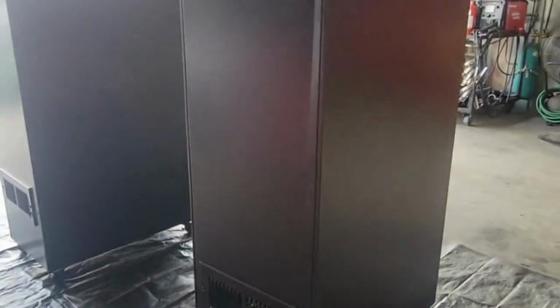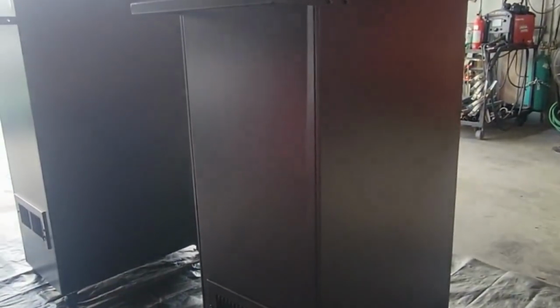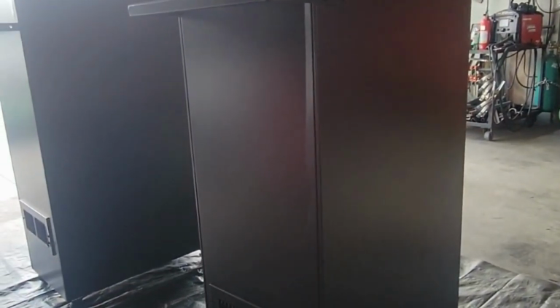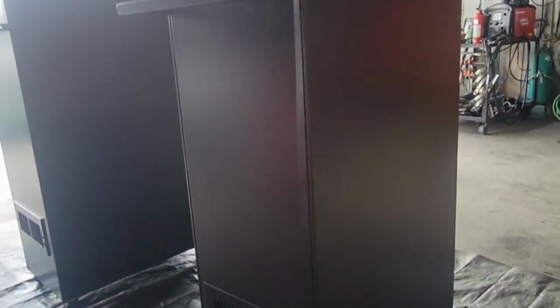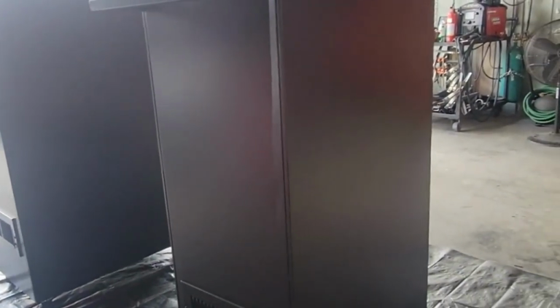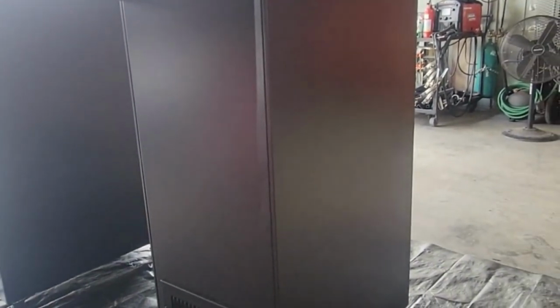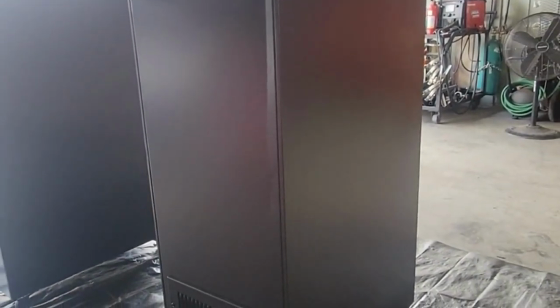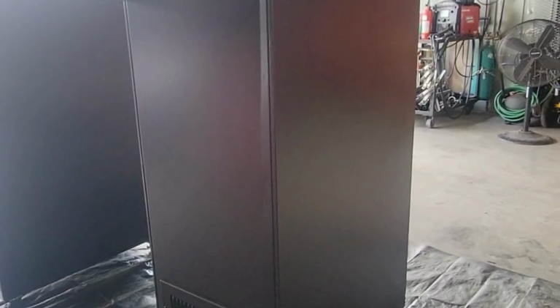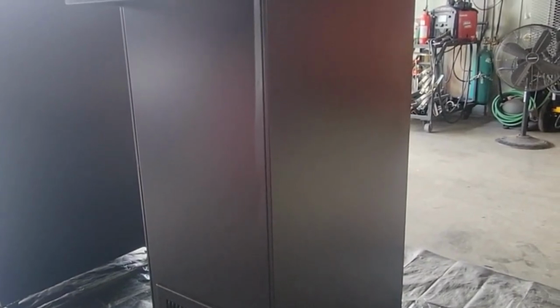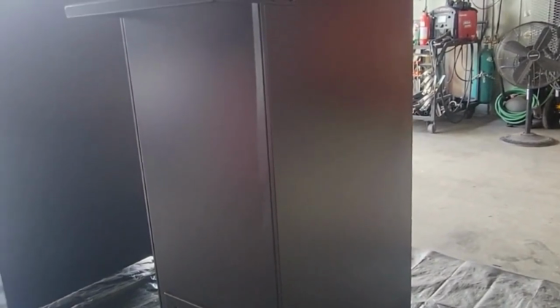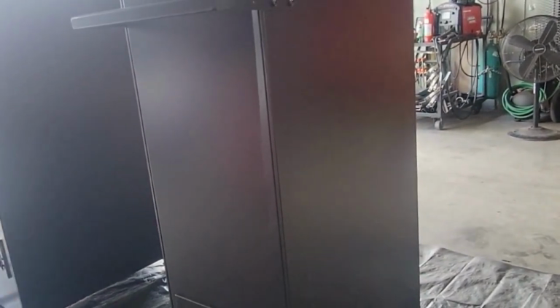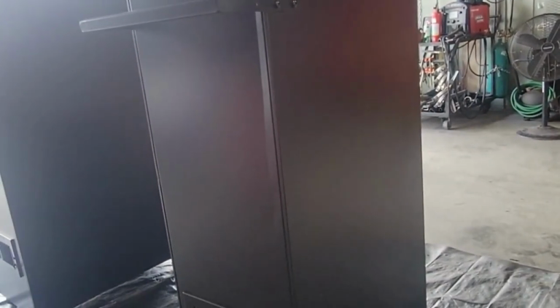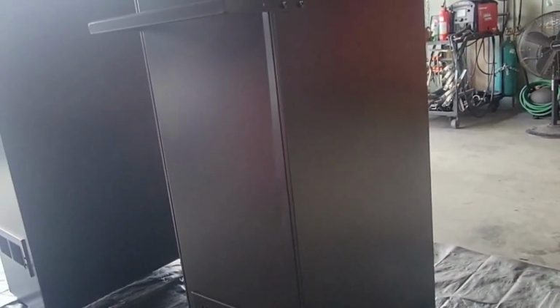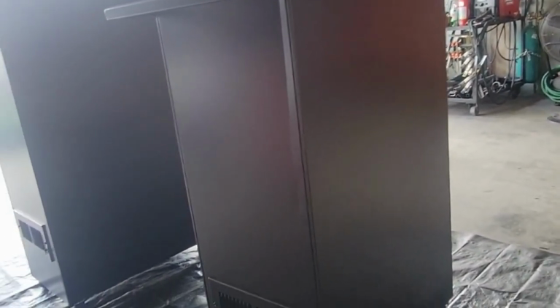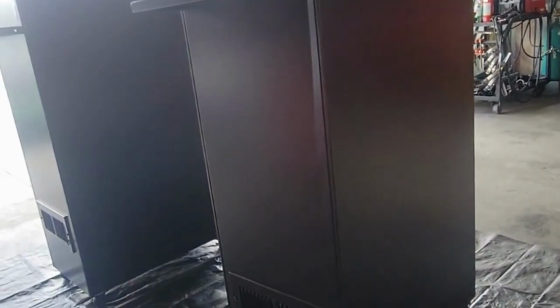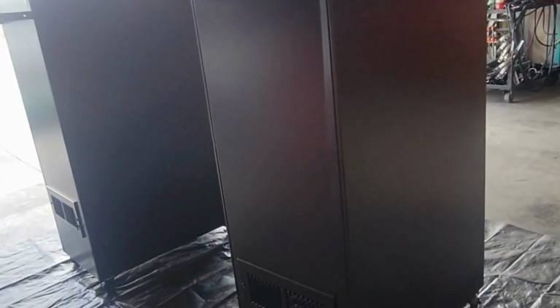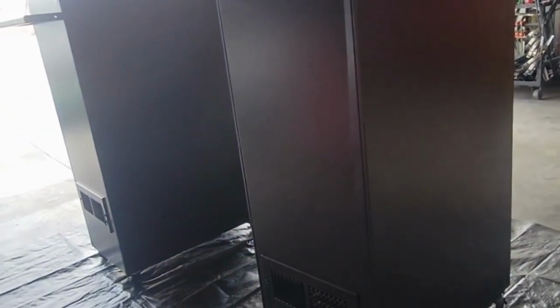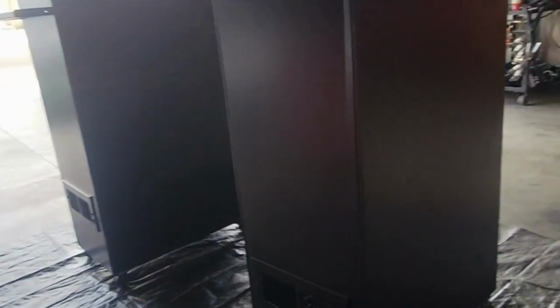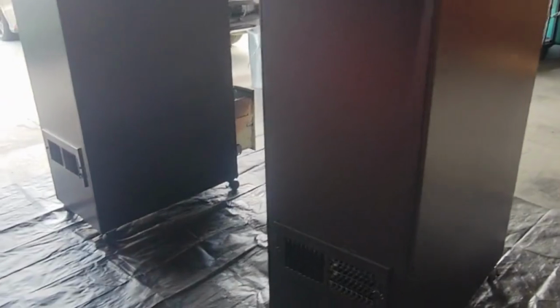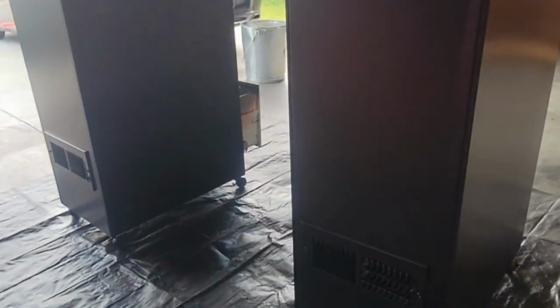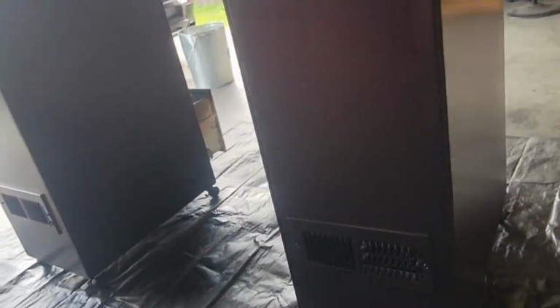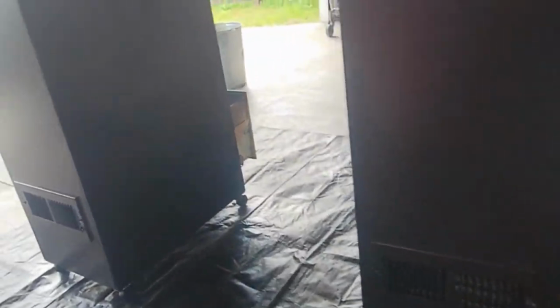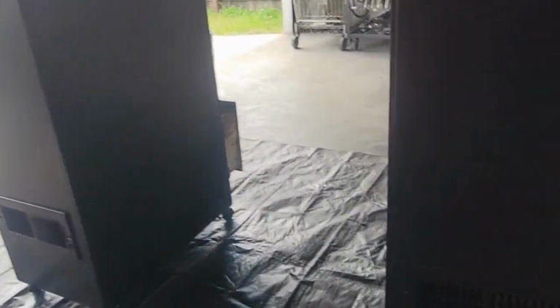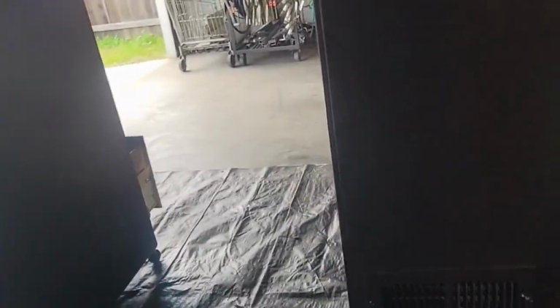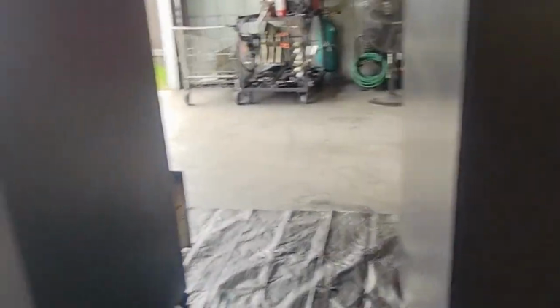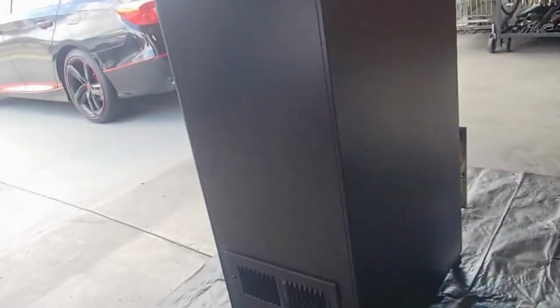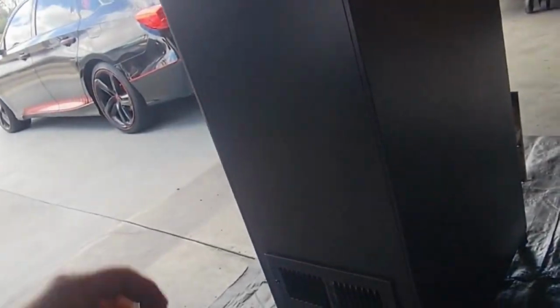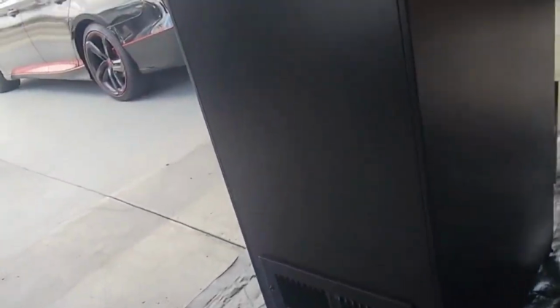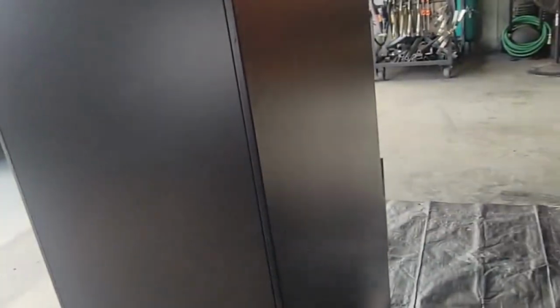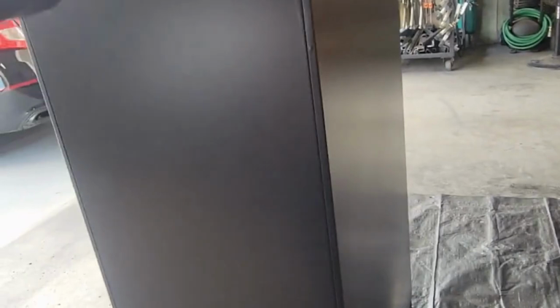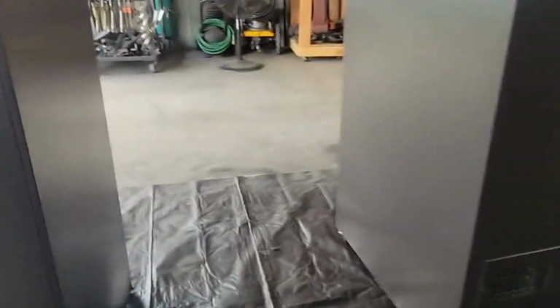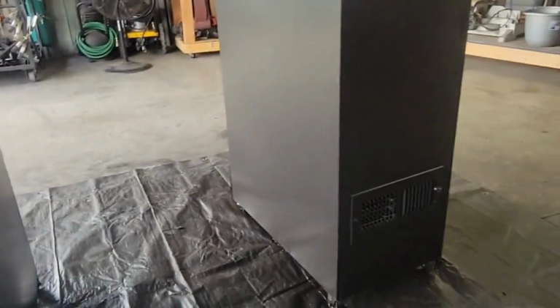I'll probably test the airflow when I actually do a cook. I'll probably do ribs. Eventually, once I feel like they're ready, I'm probably just gonna try to sell them. If nobody wants them that's fine, I'll just keep them — you never know when you're gonna need two big smokers.